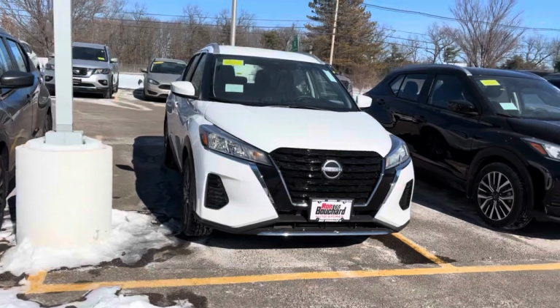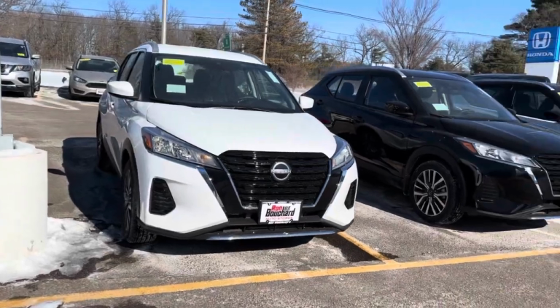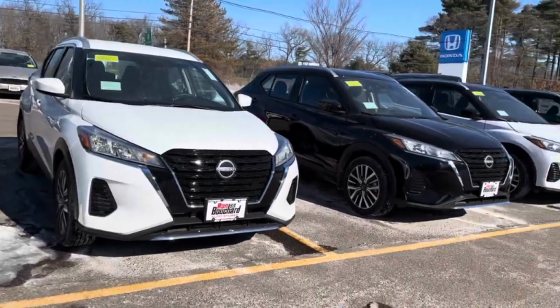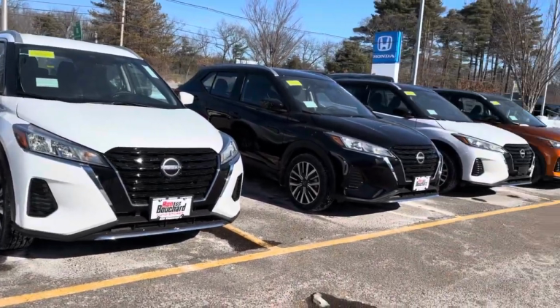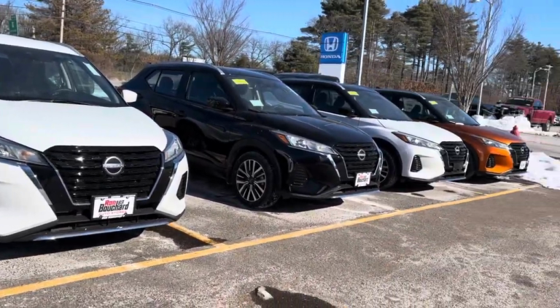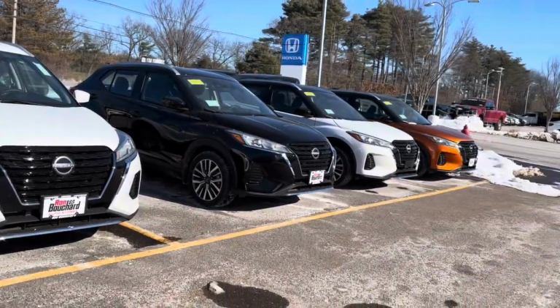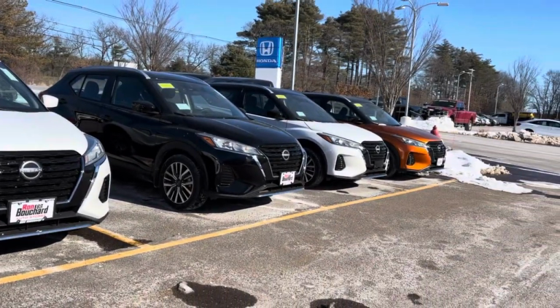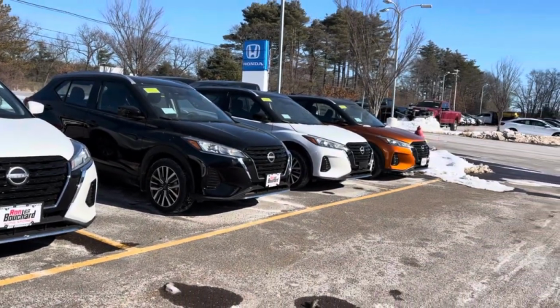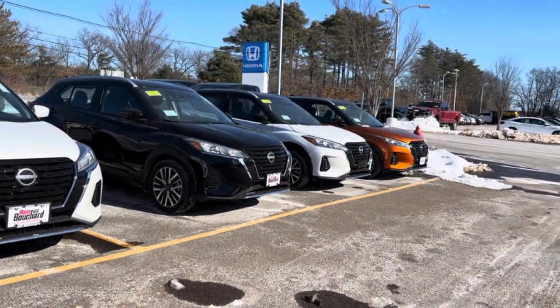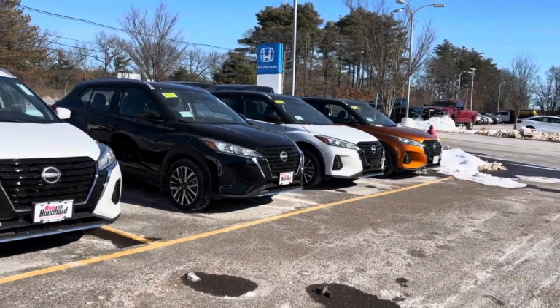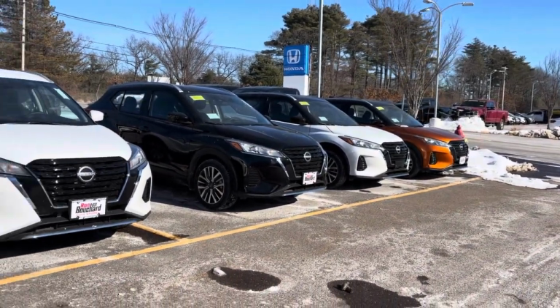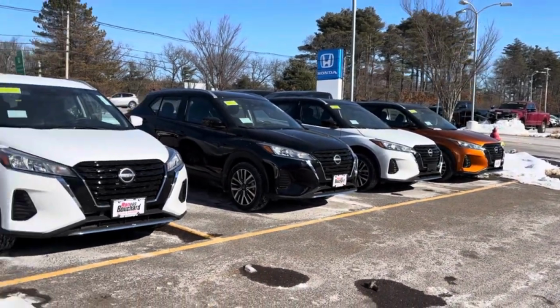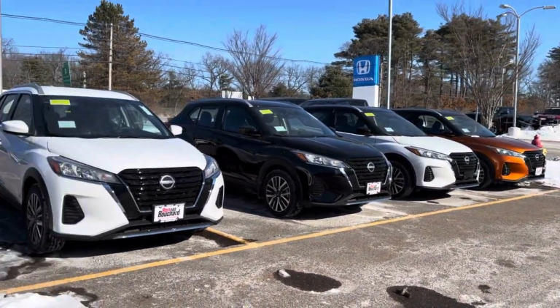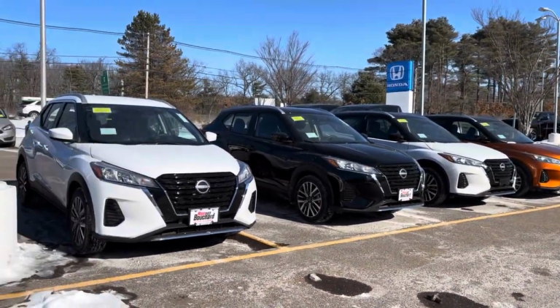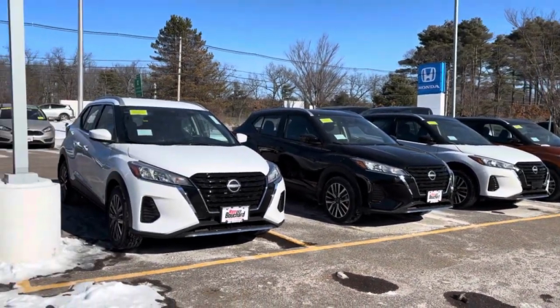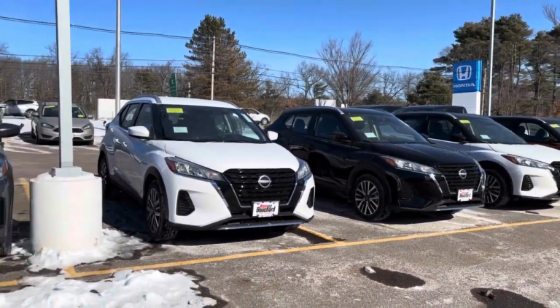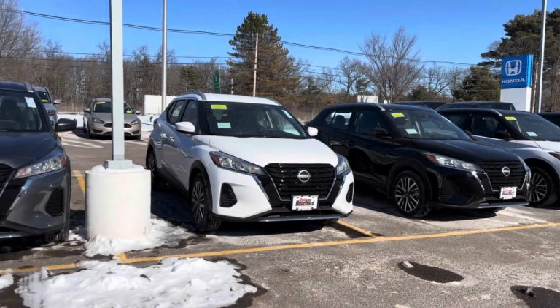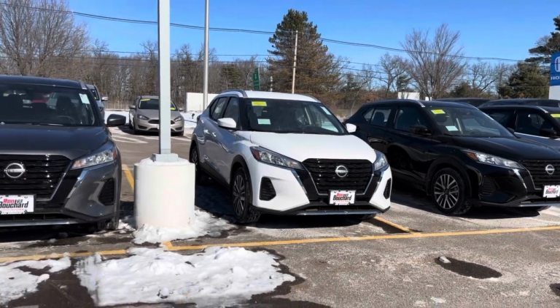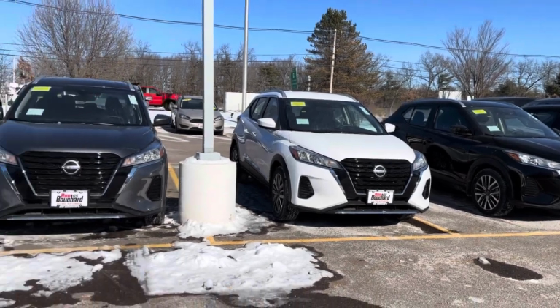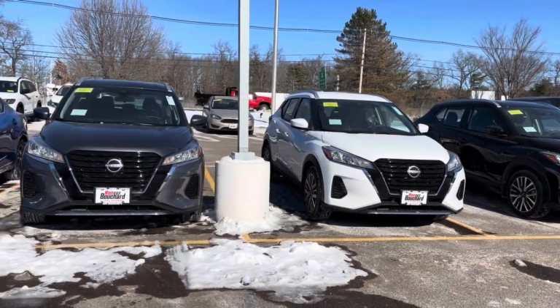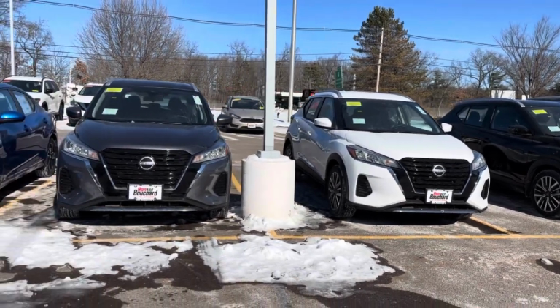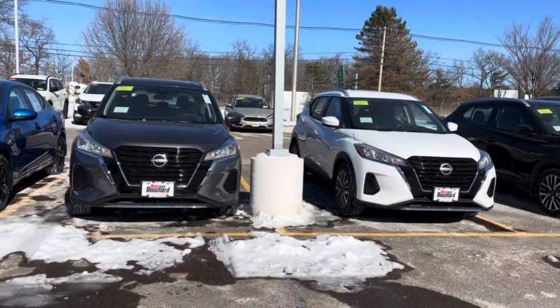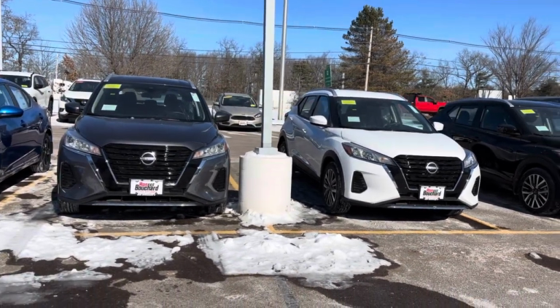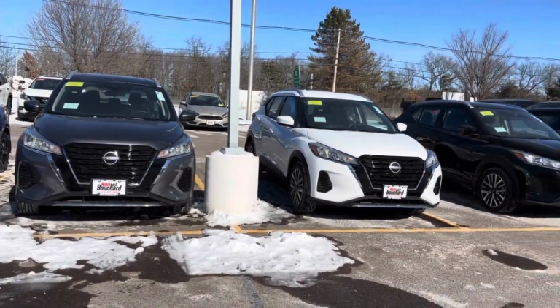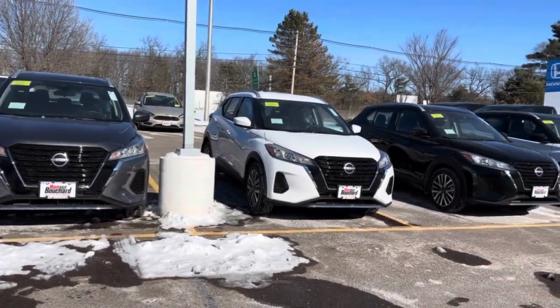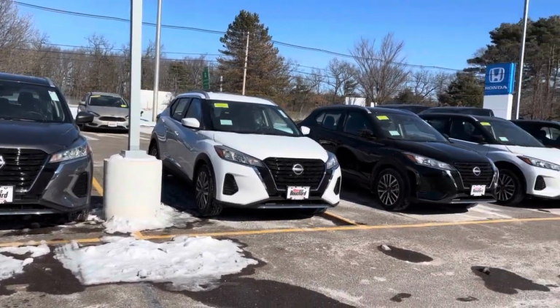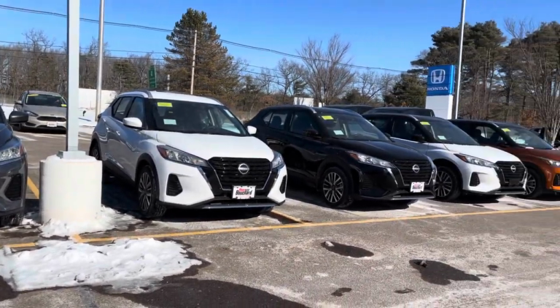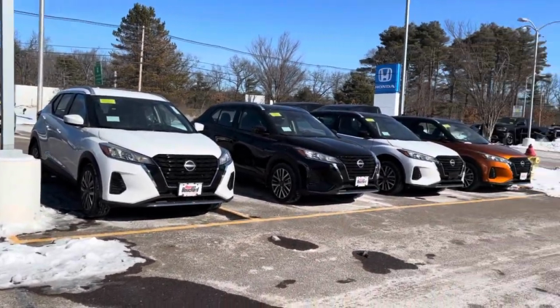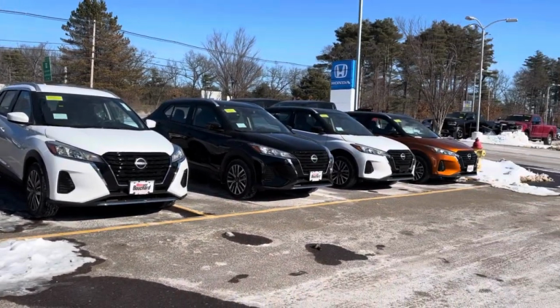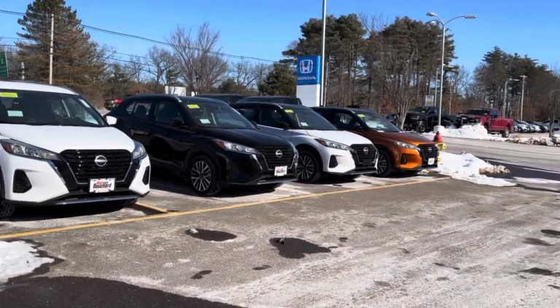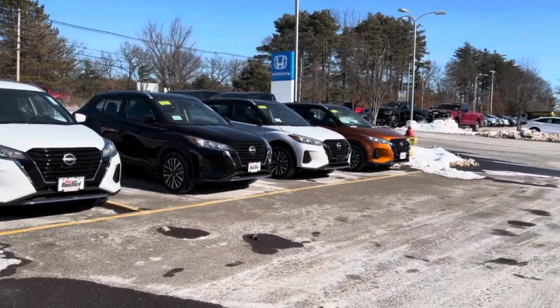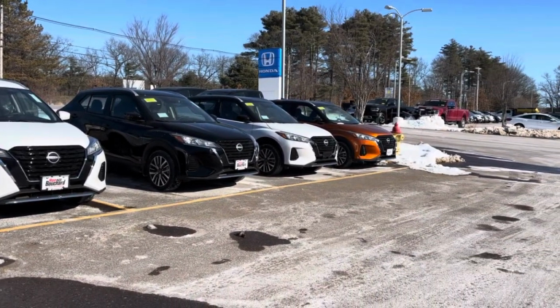The colors that we have in stock are going to be orange, white, black, another white, and the gun metallic gray. Let me know if you have any other questions Simon. Thank you, bye-bye.